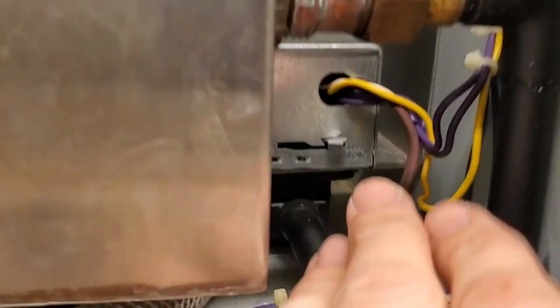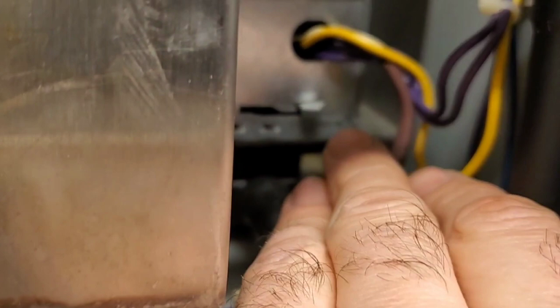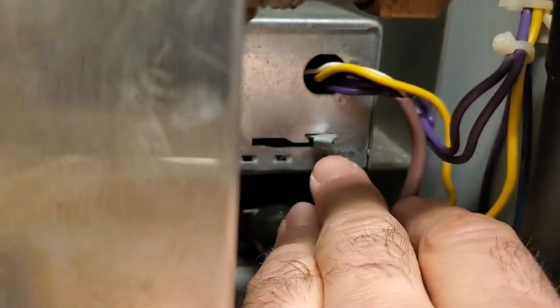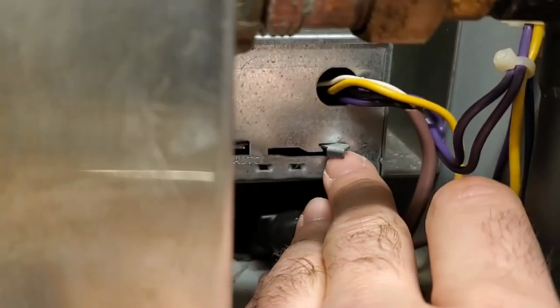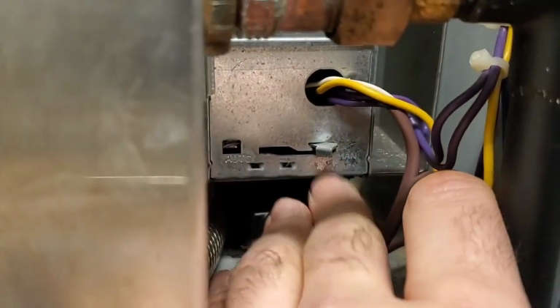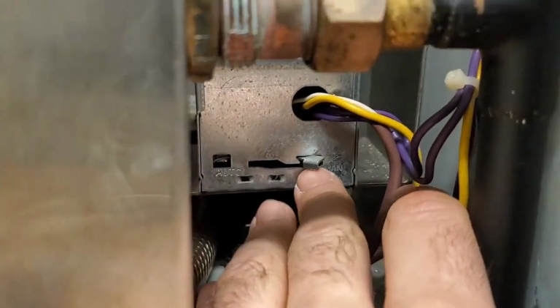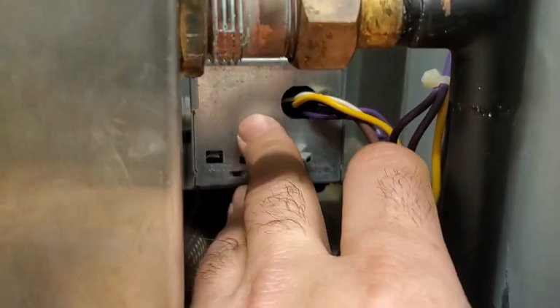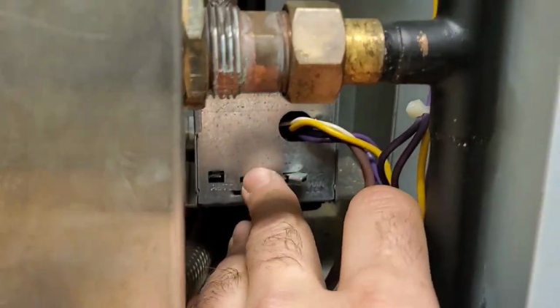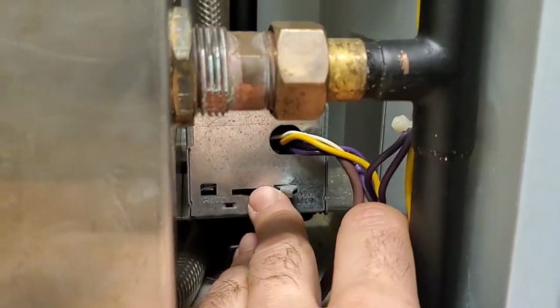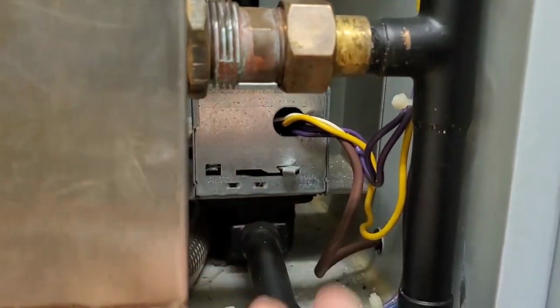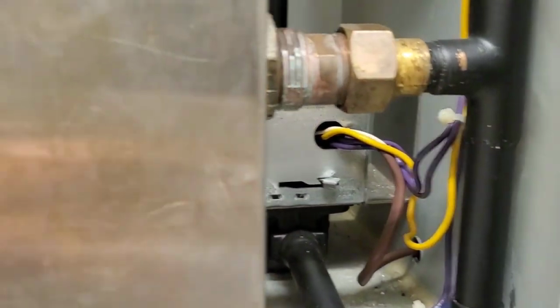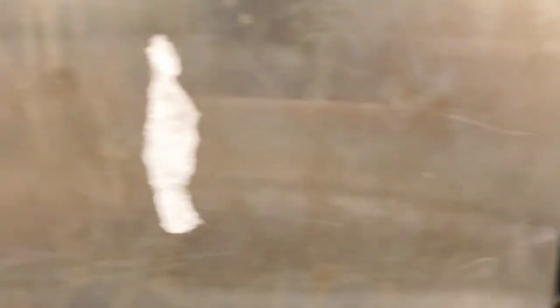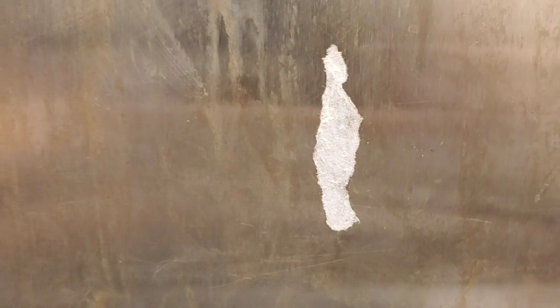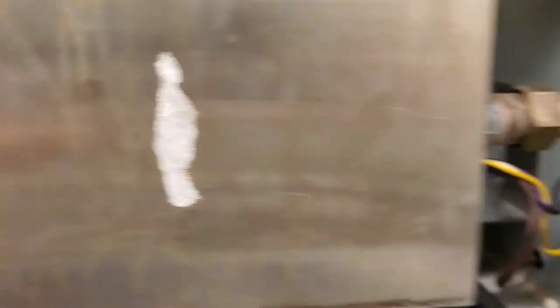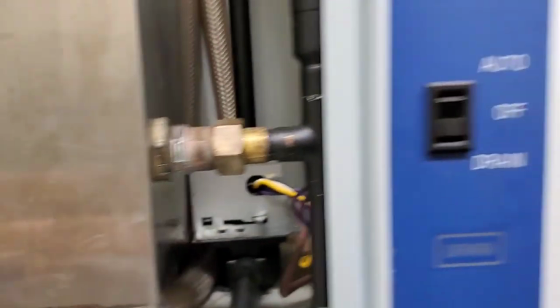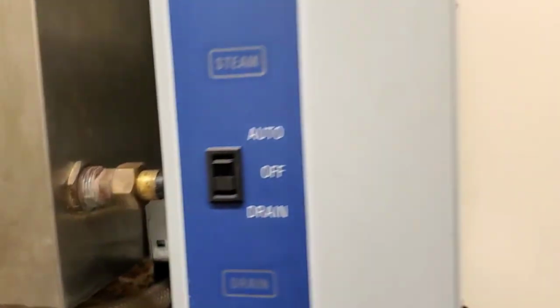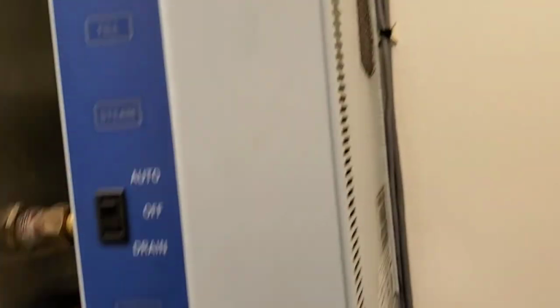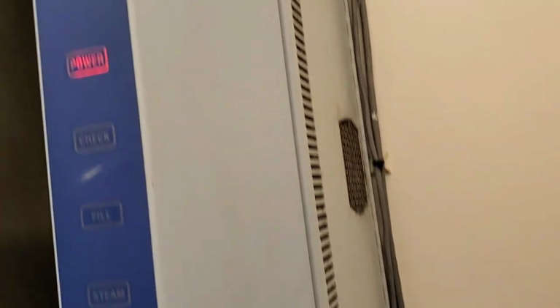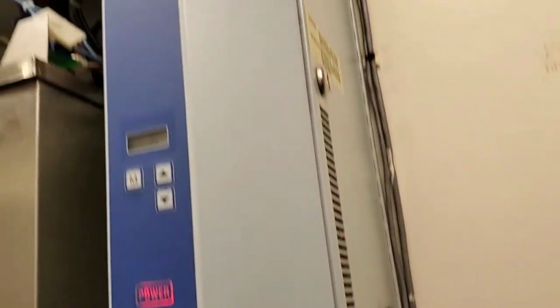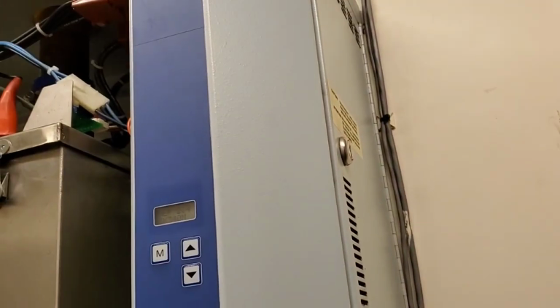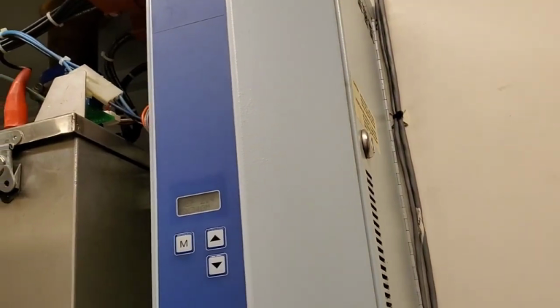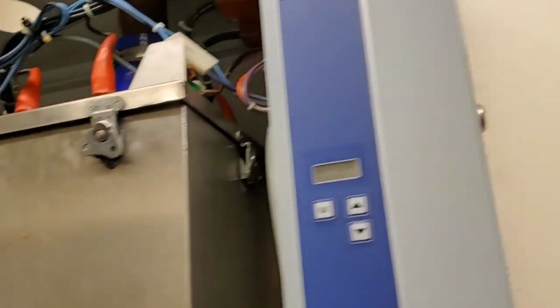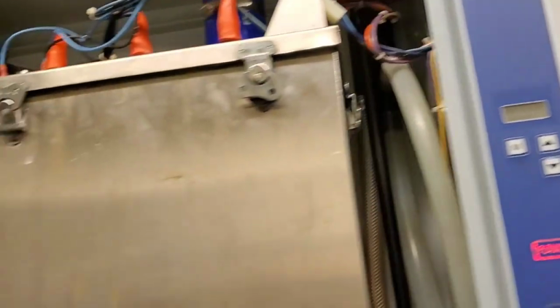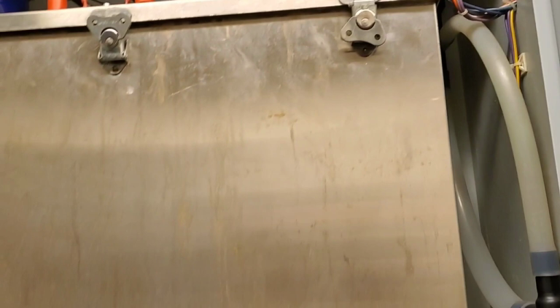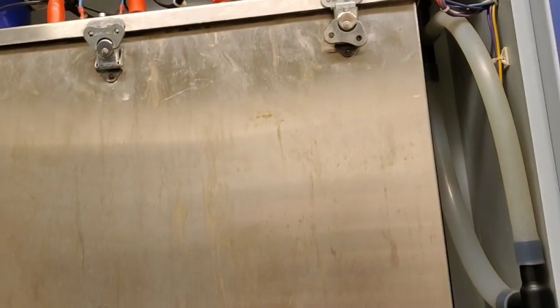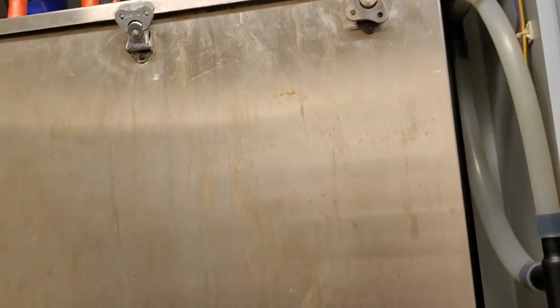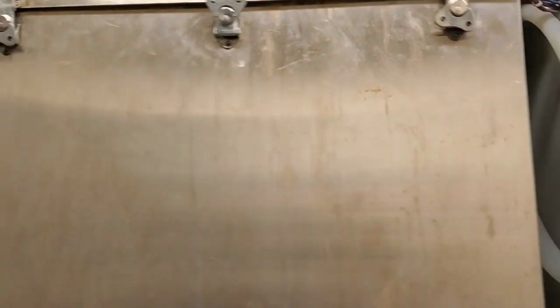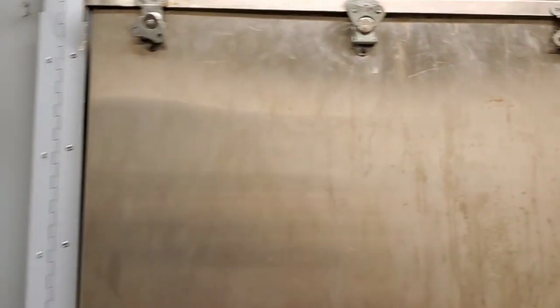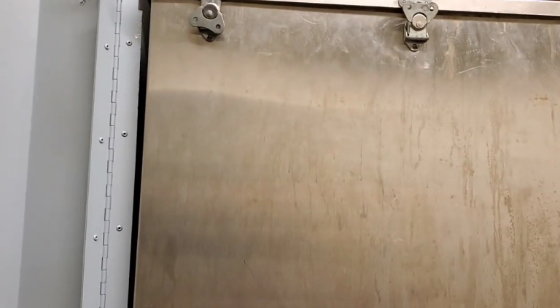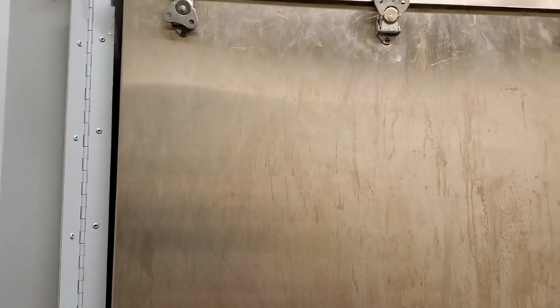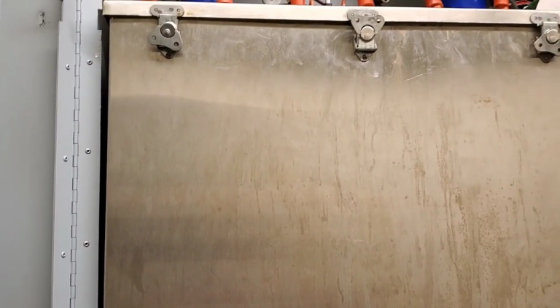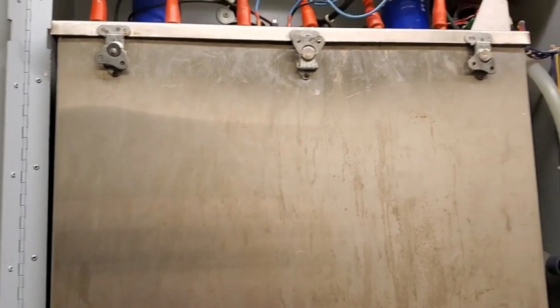First, we're going to put the unit in manual drain at the valve here and let it drain down. There's no local disconnect on these, so we have to go down to the main panel and lock out the disconnects. There are four in total and we're doing four of these today.